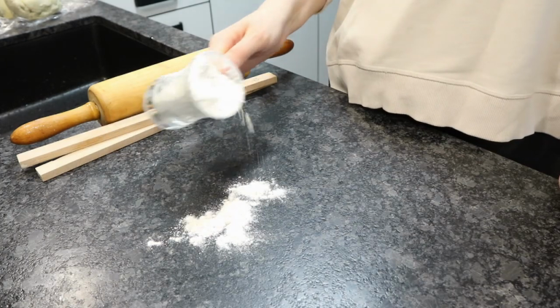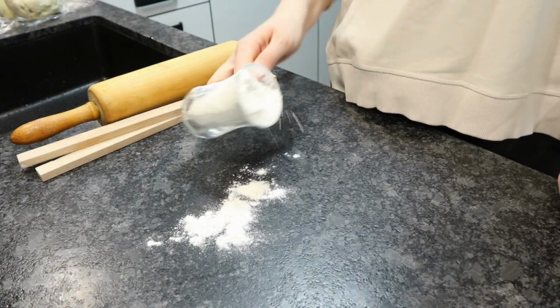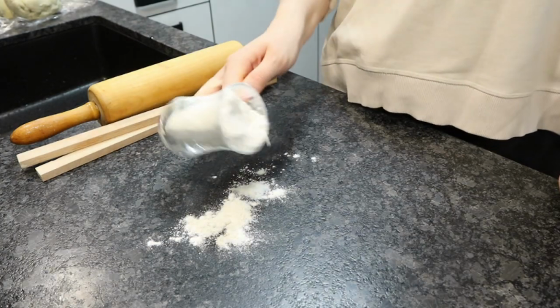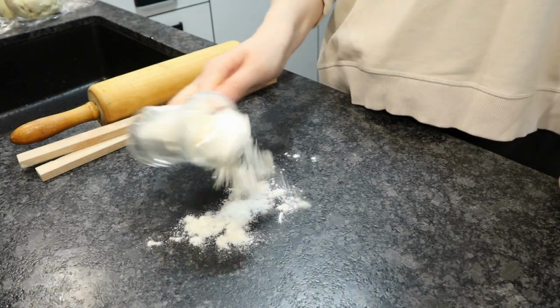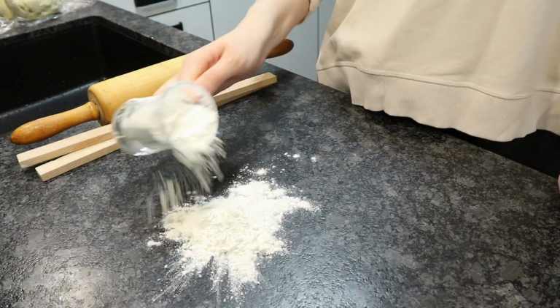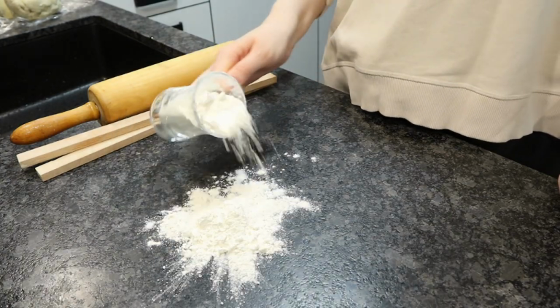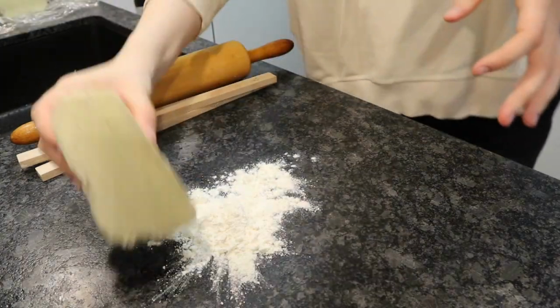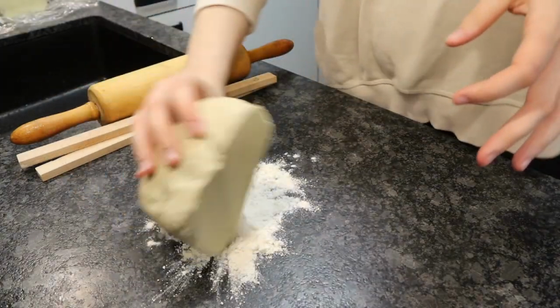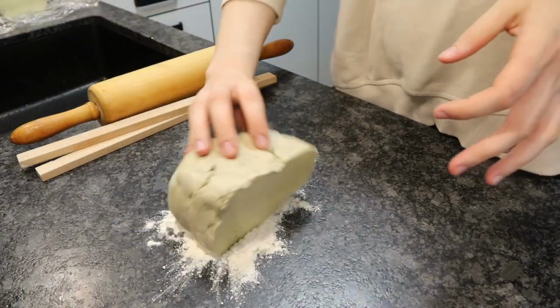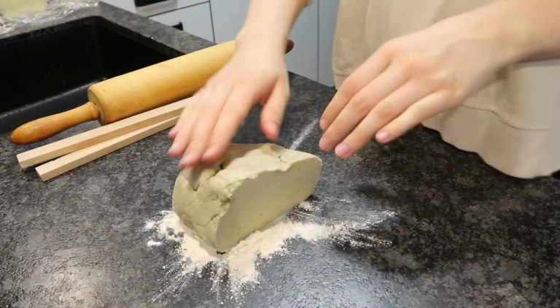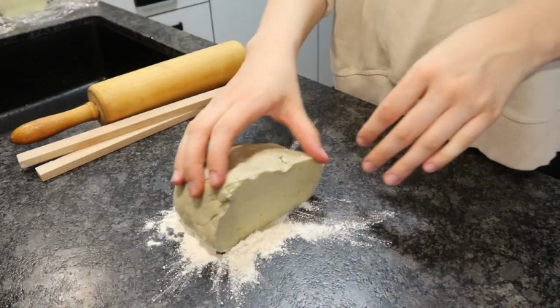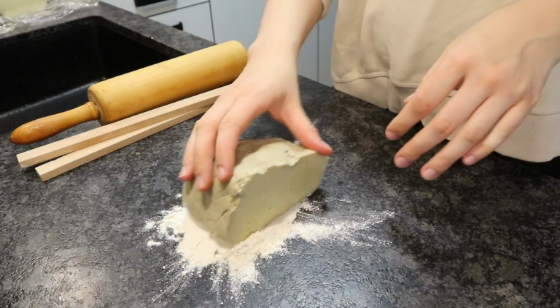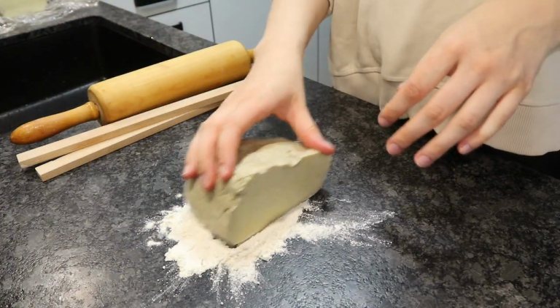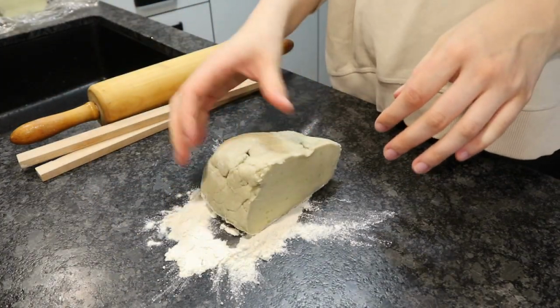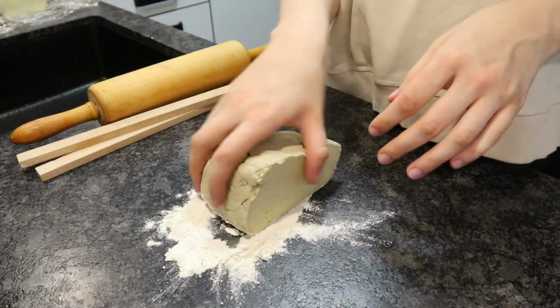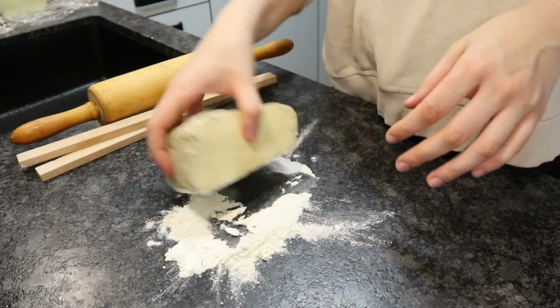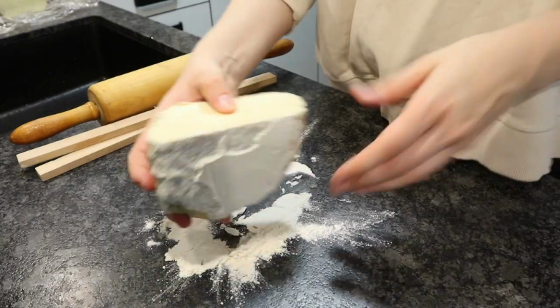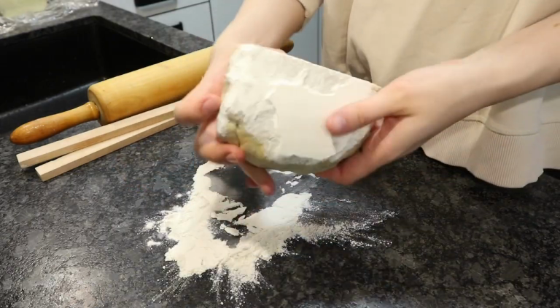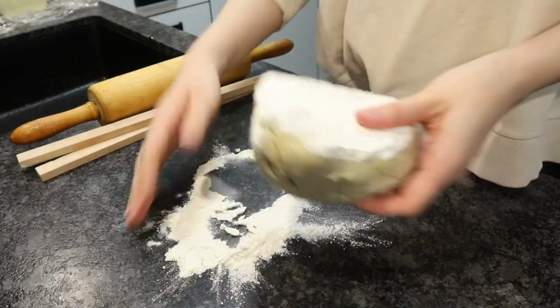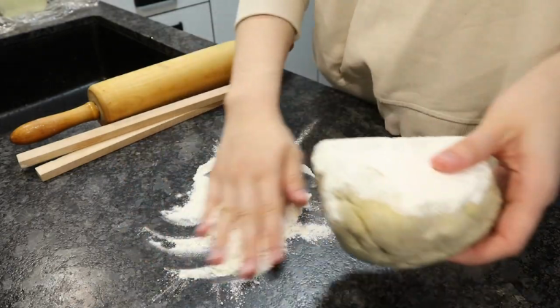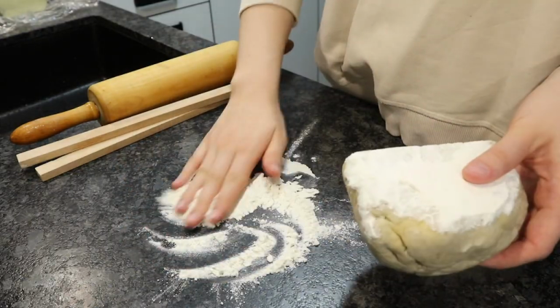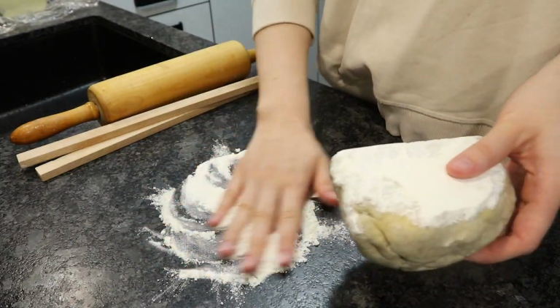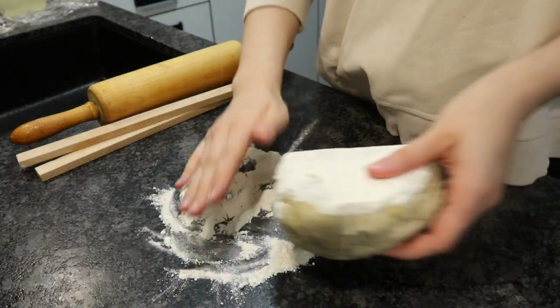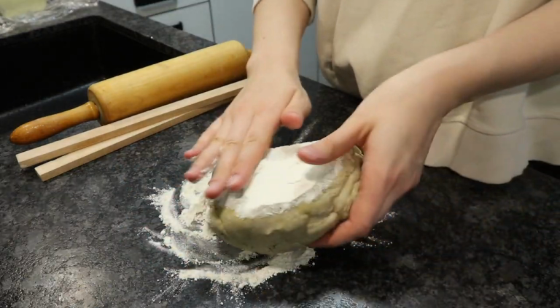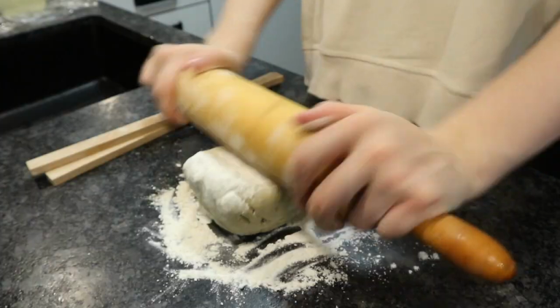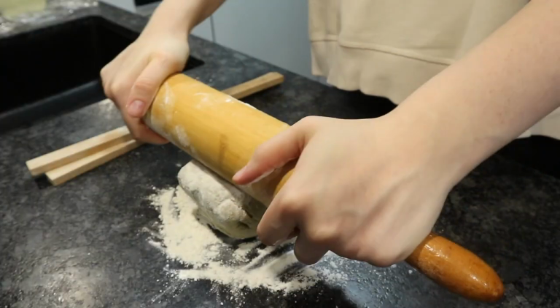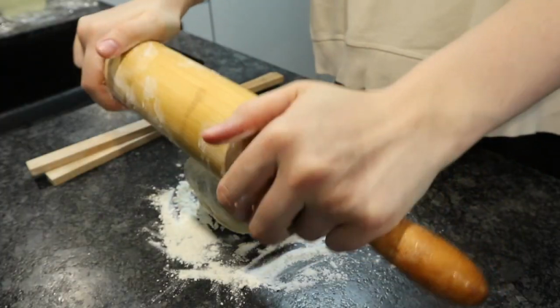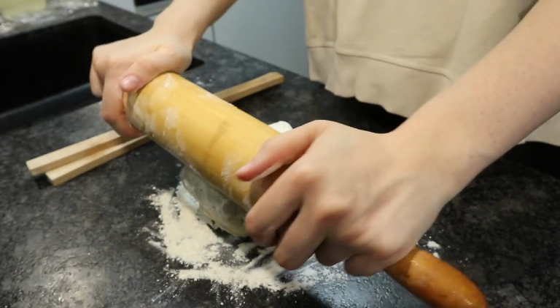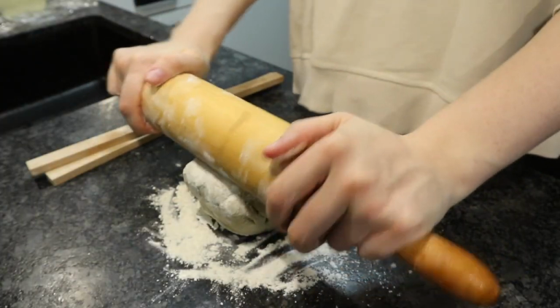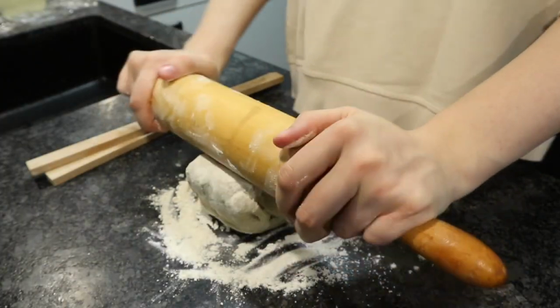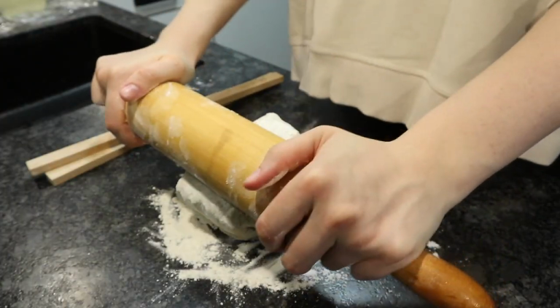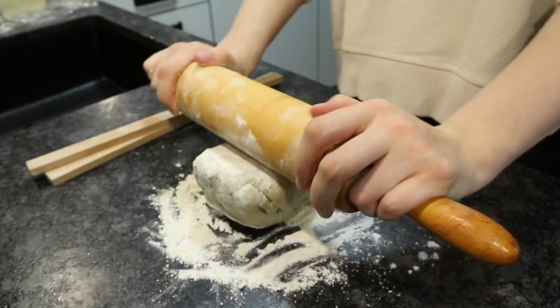Mix until it forms a dough, then roll out the dough. I cooled mine so it's a little harder to roll out, but you don't have to do that.